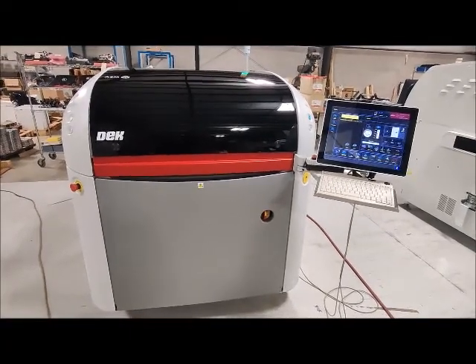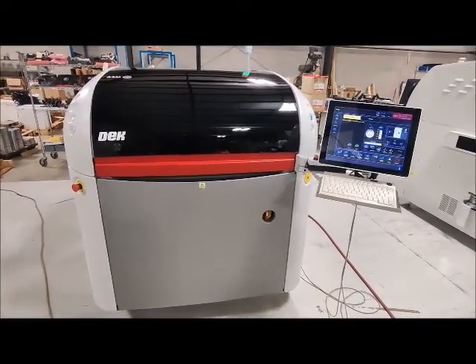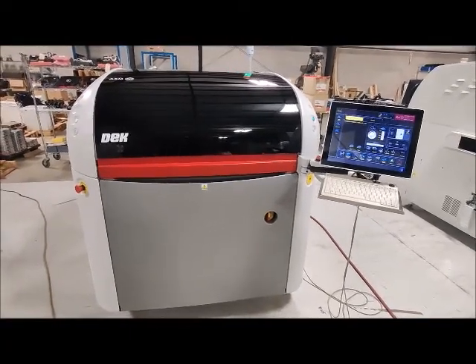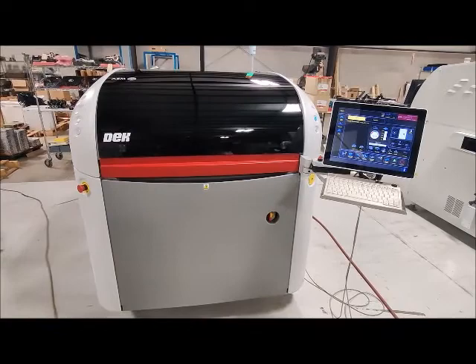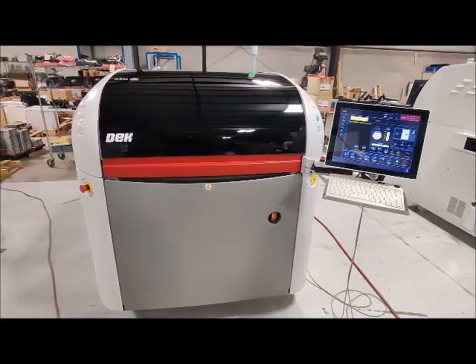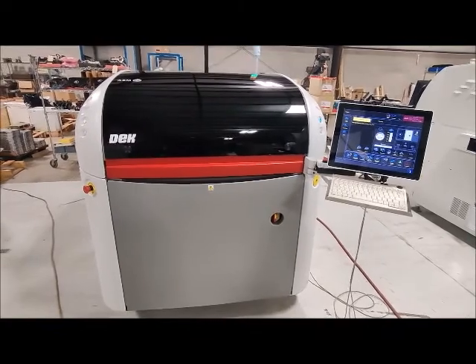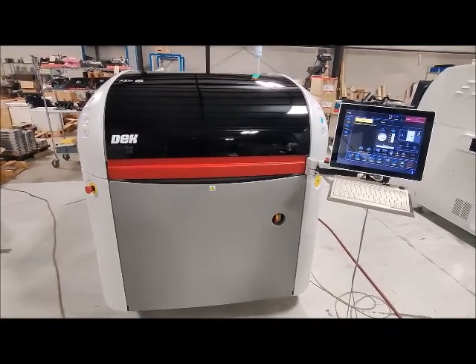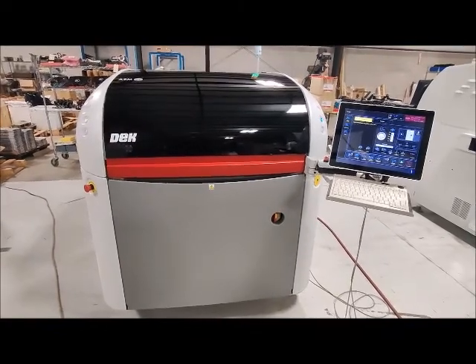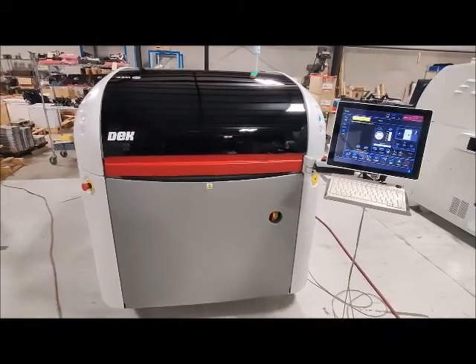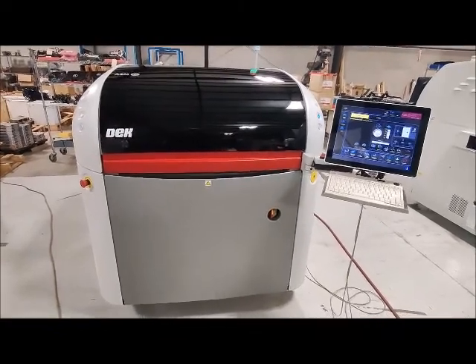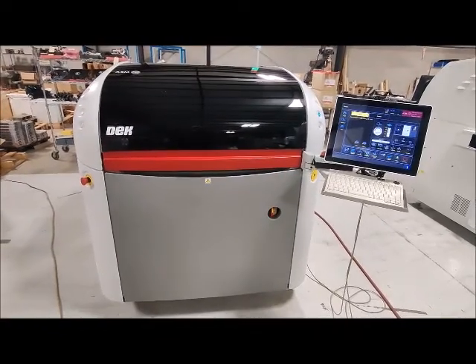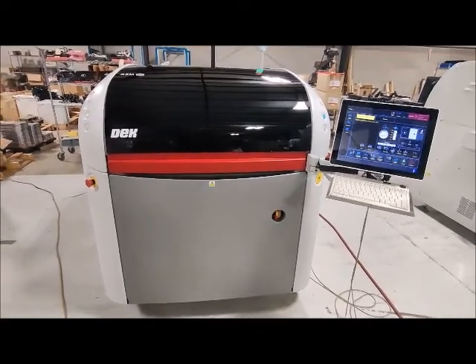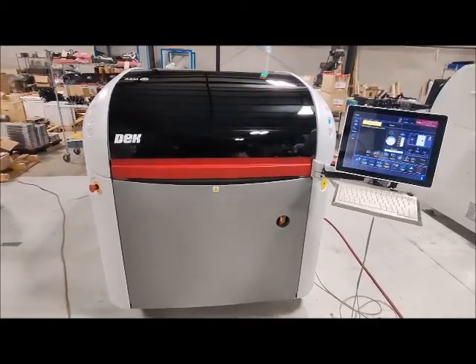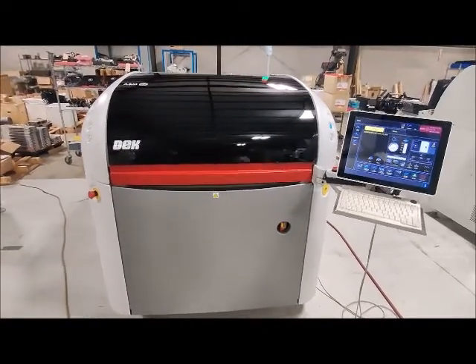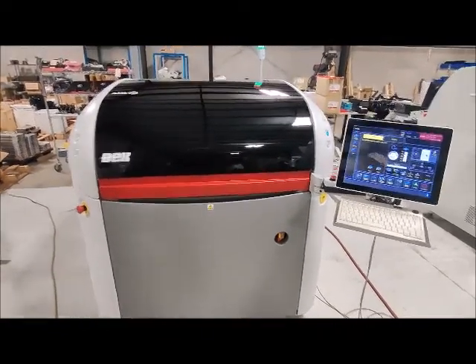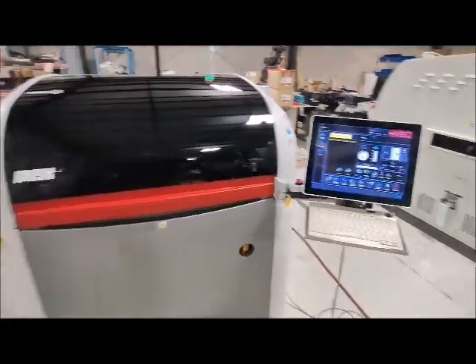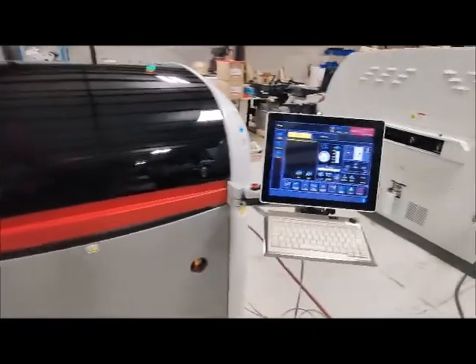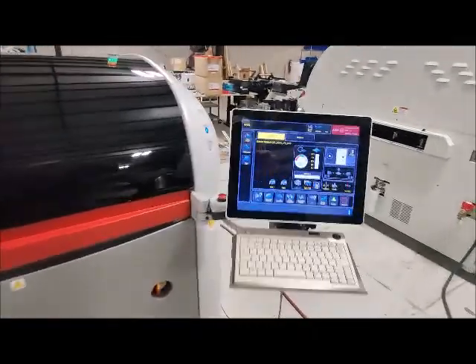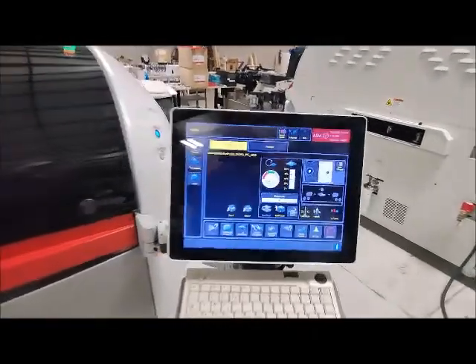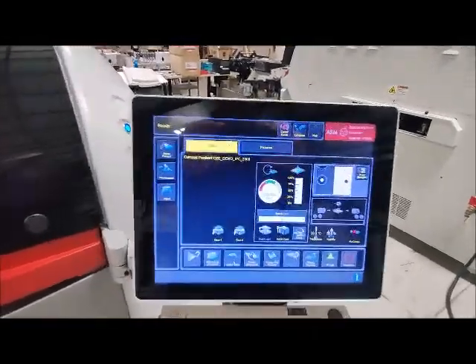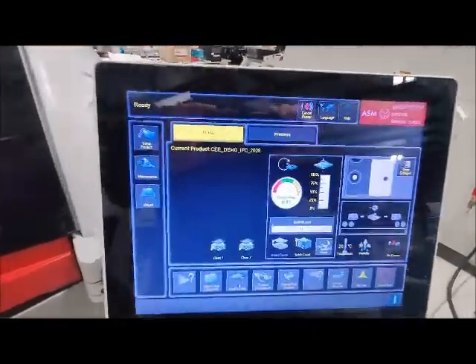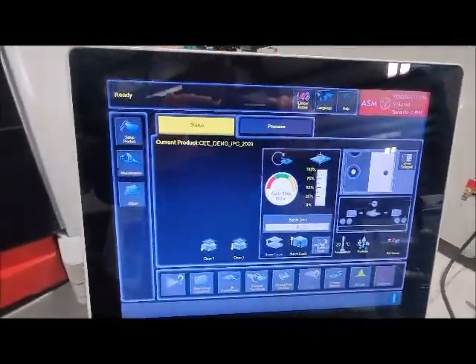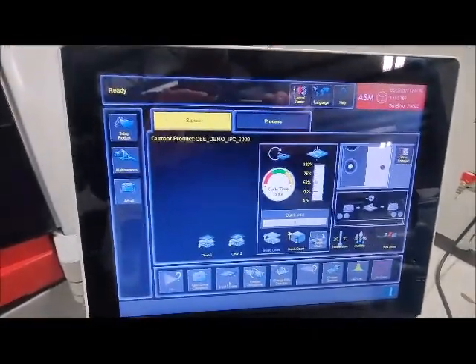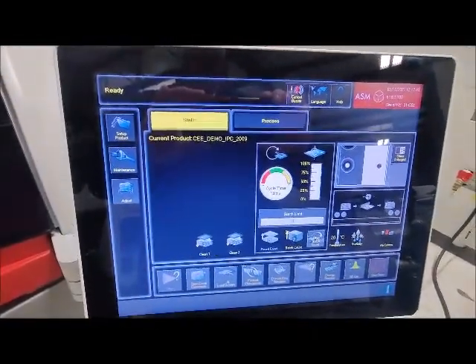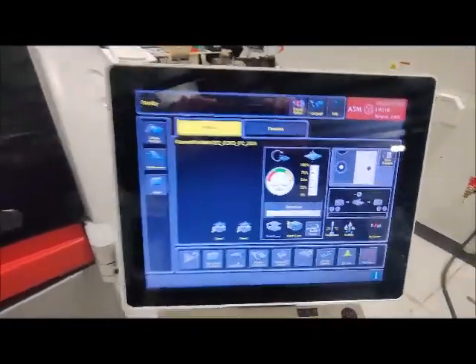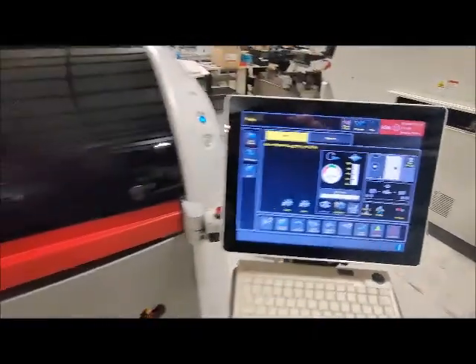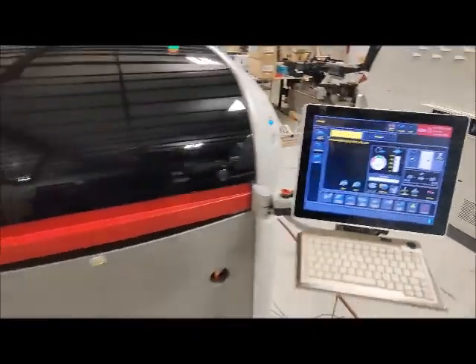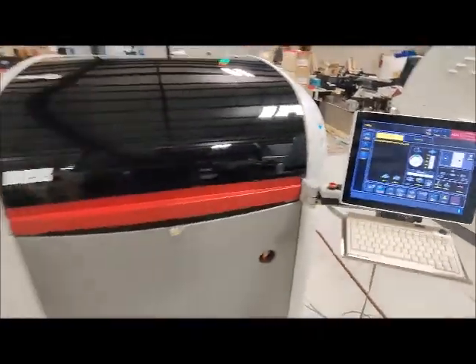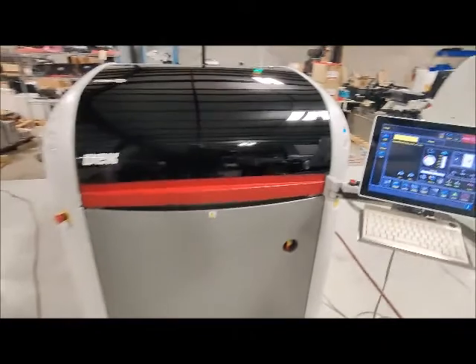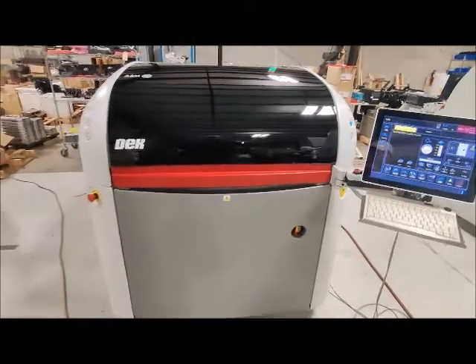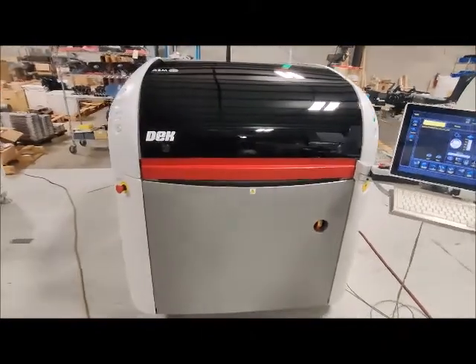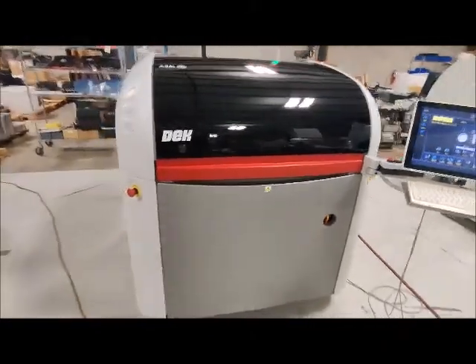This is the acceptance demonstration for the deck Horizon 8AA. Start with a walk around the machine. Machine conditions, I would say near perfect.